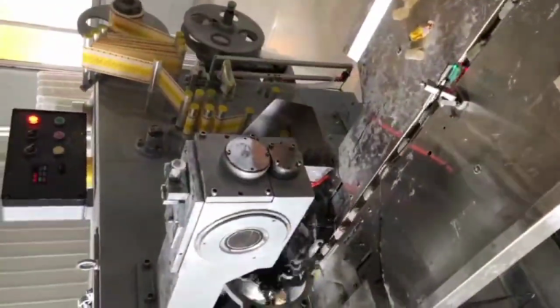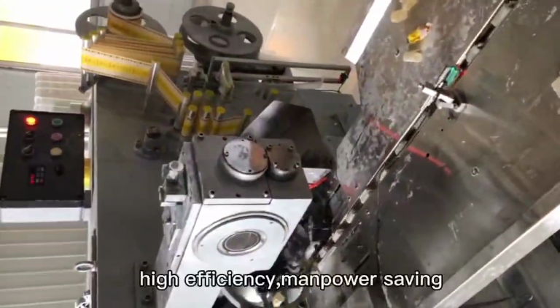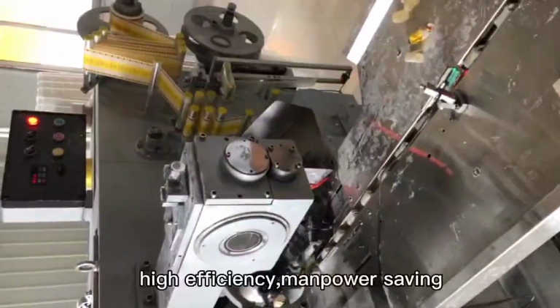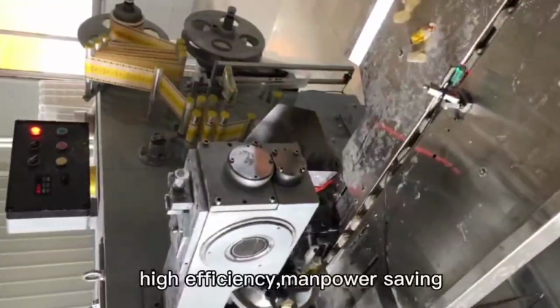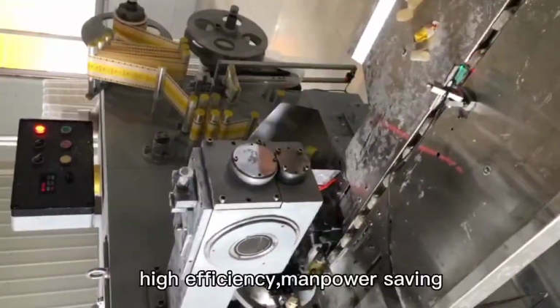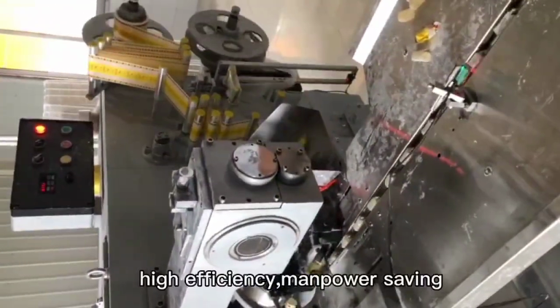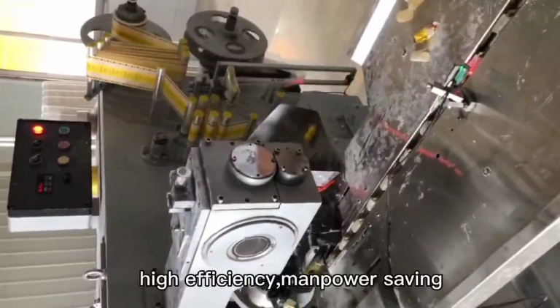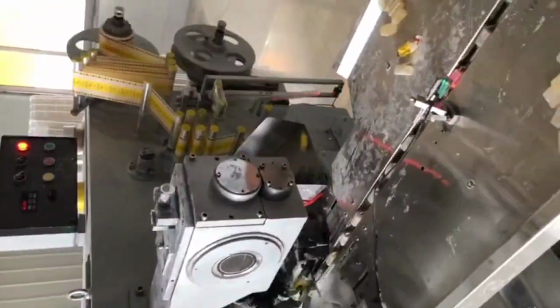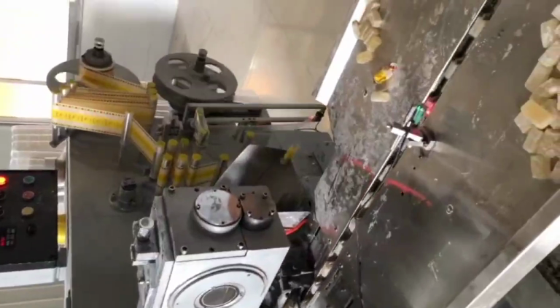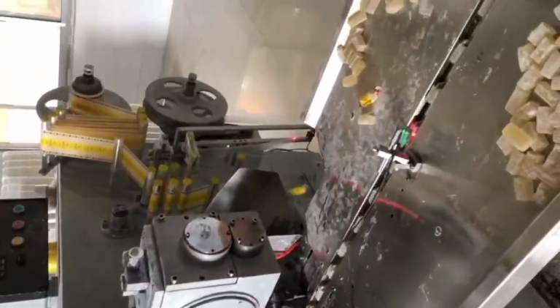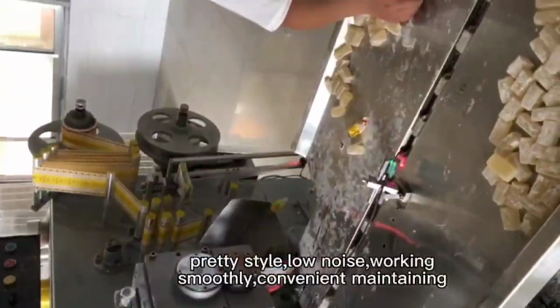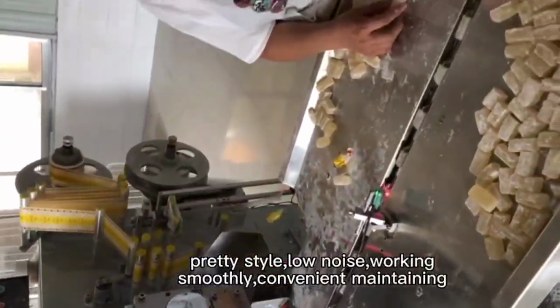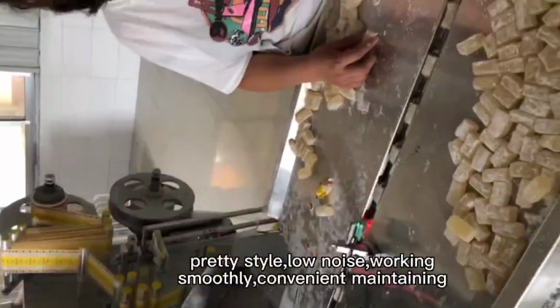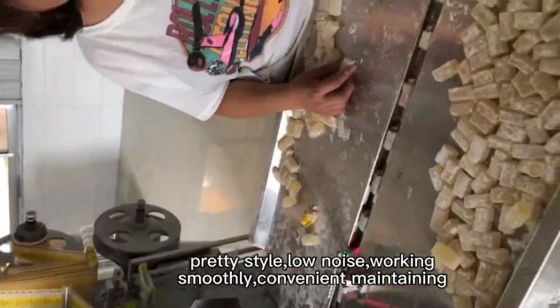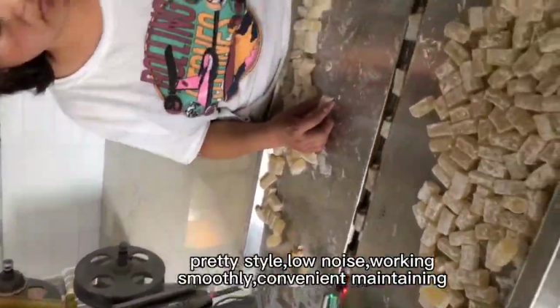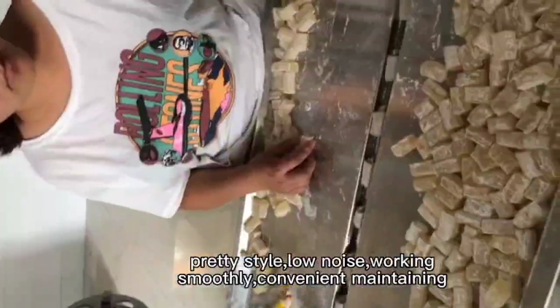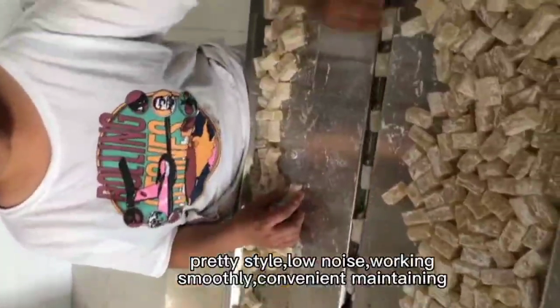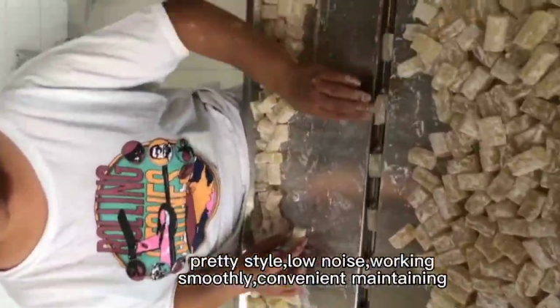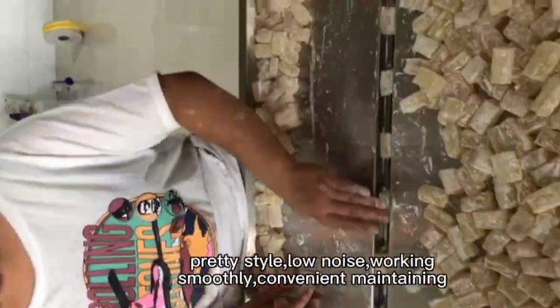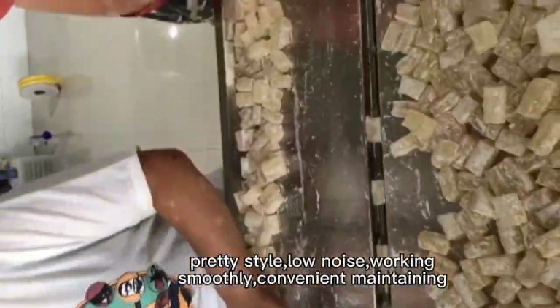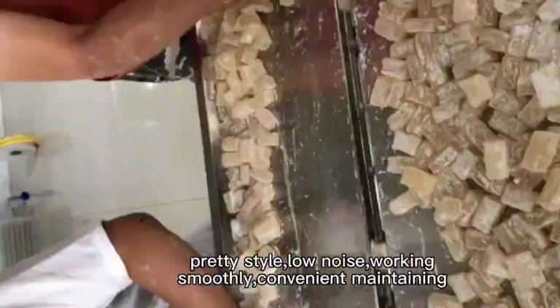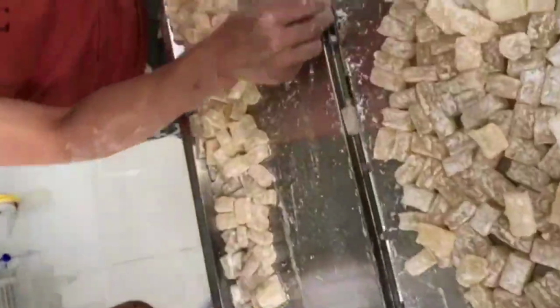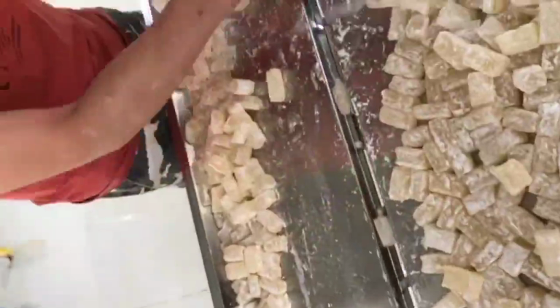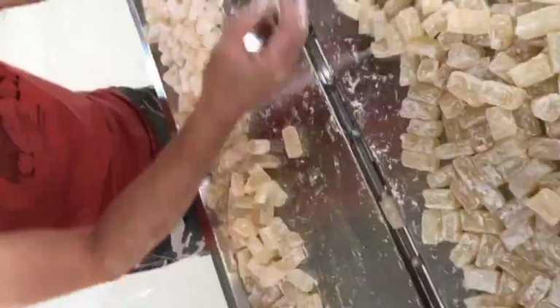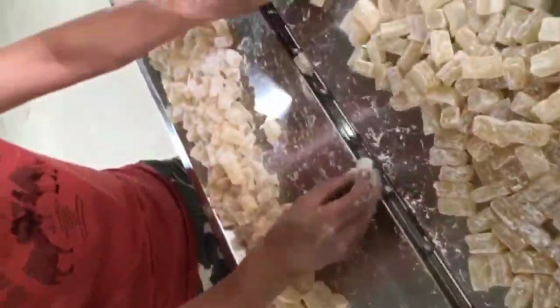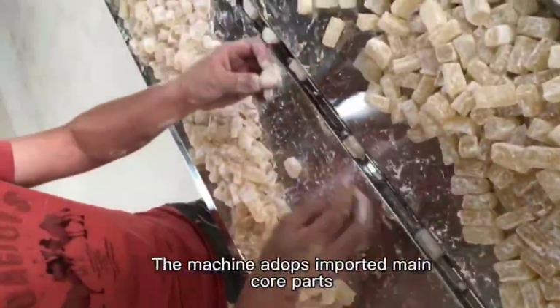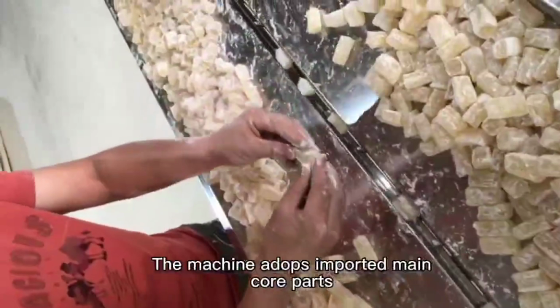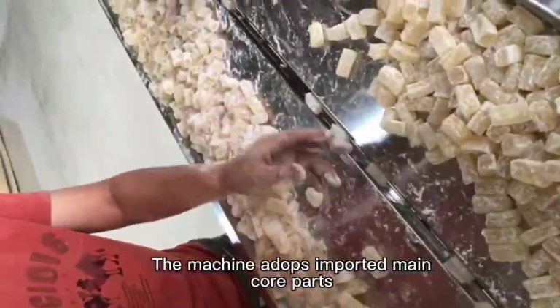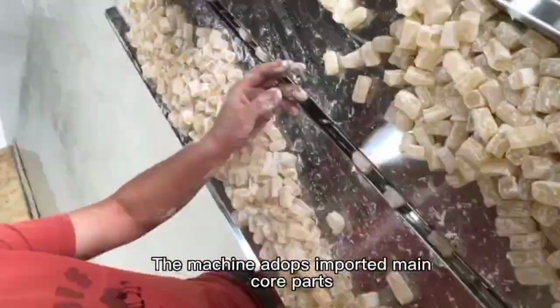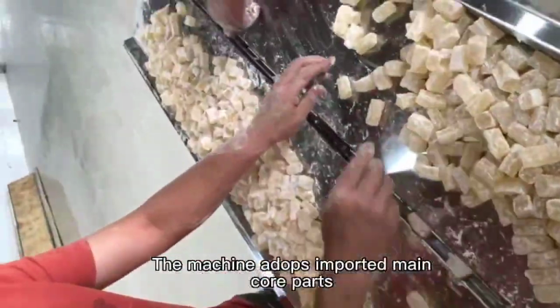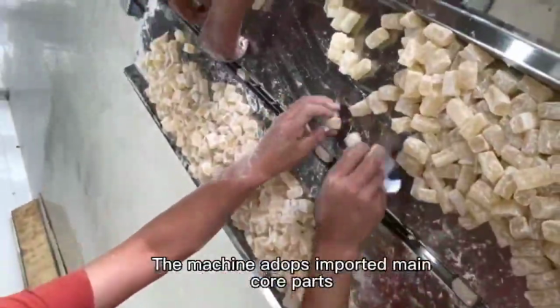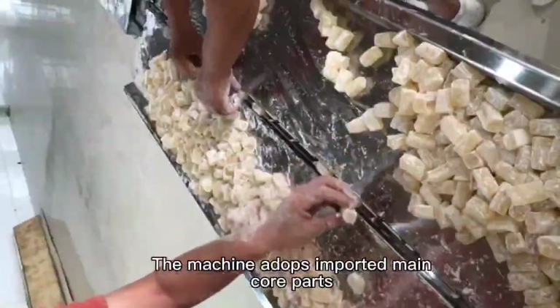High efficiency, manpower saving. Pretty style, no noise, working smoothly, convenient maintaining. The machine adopts imported main core parts.